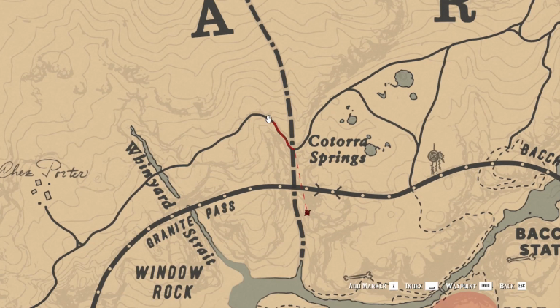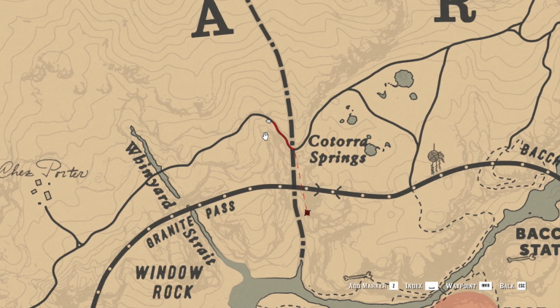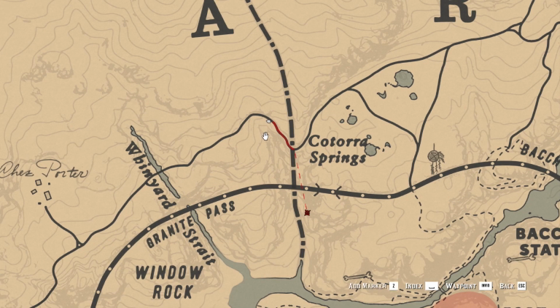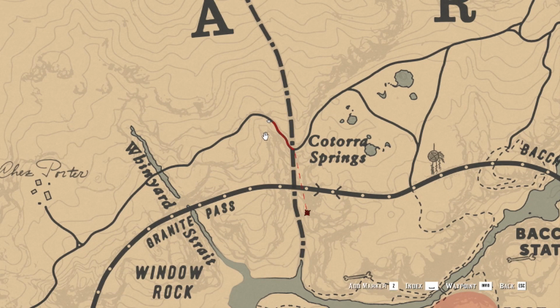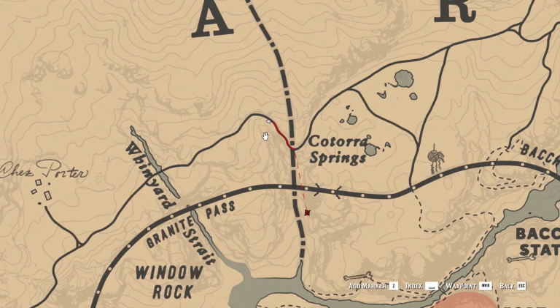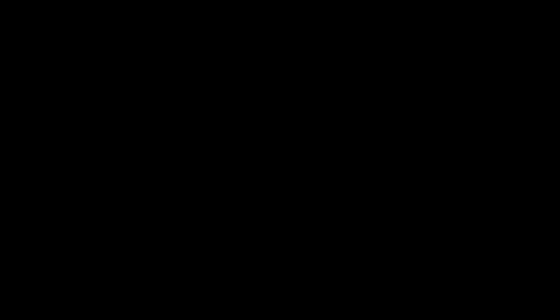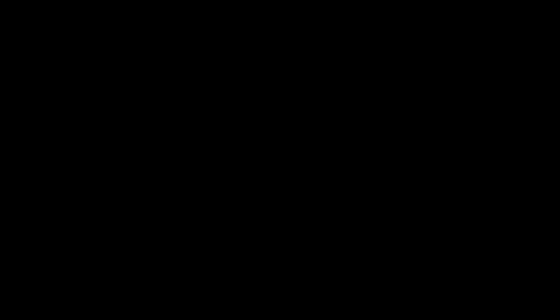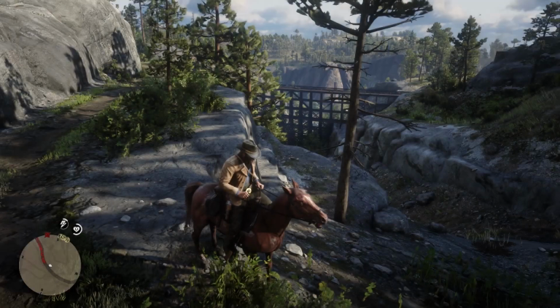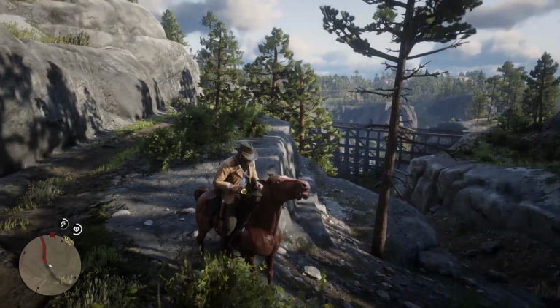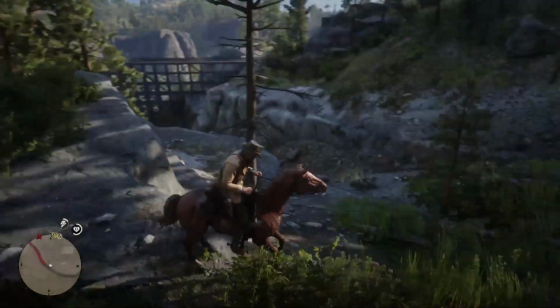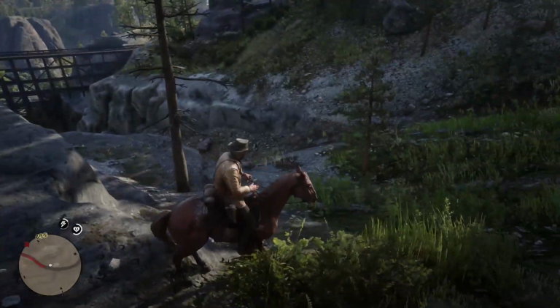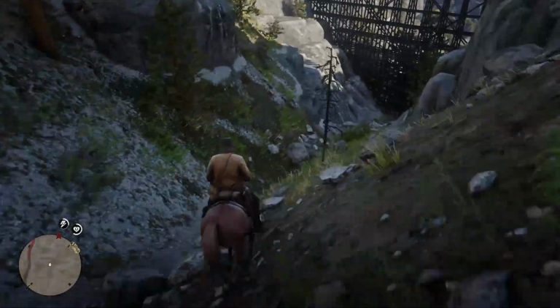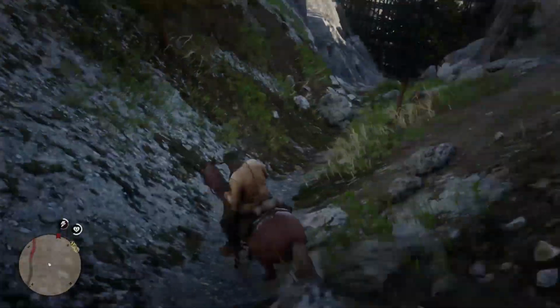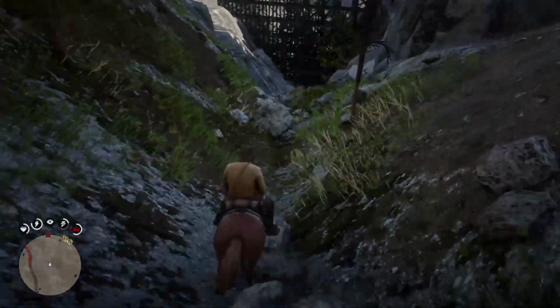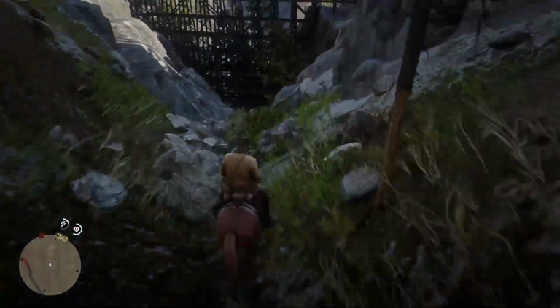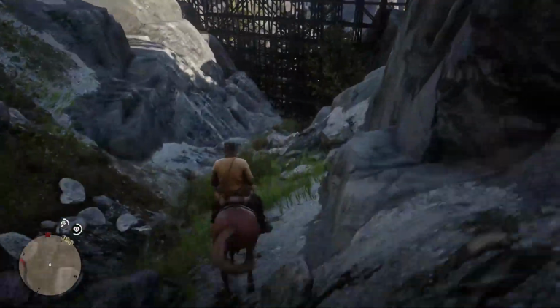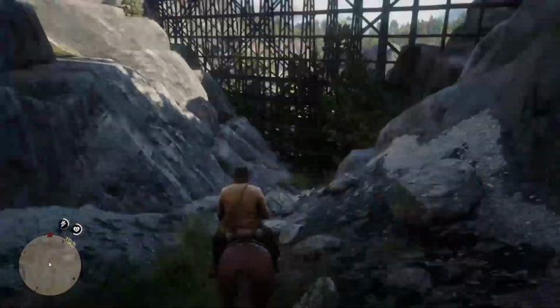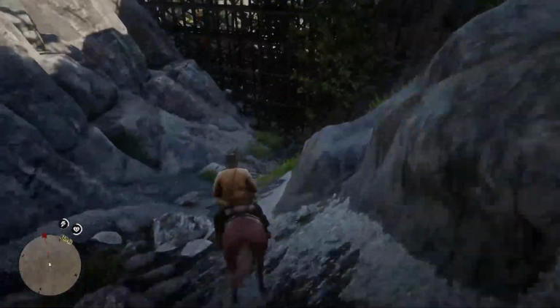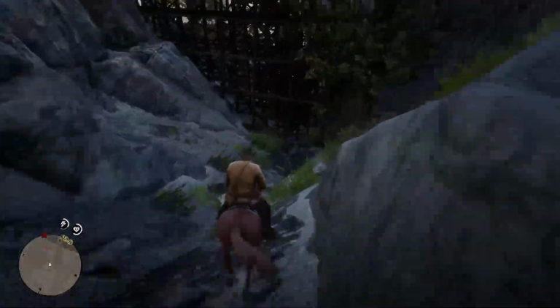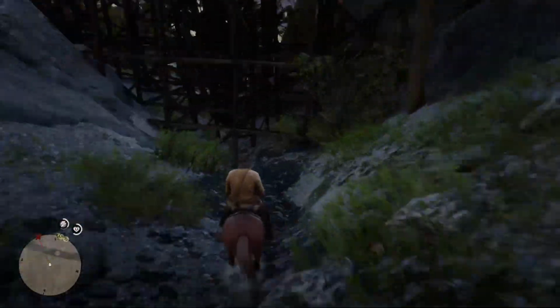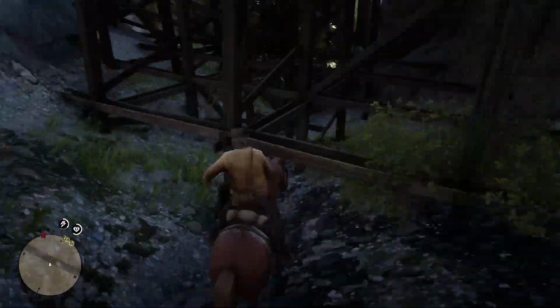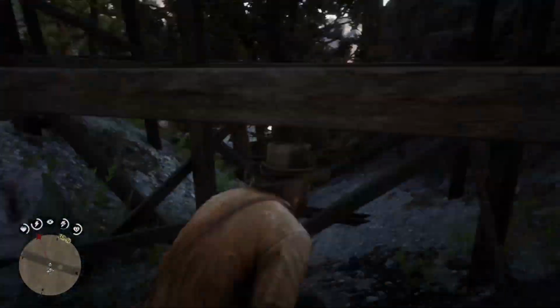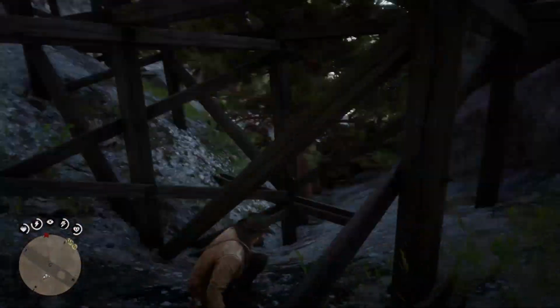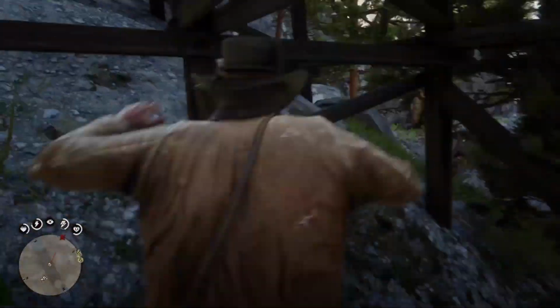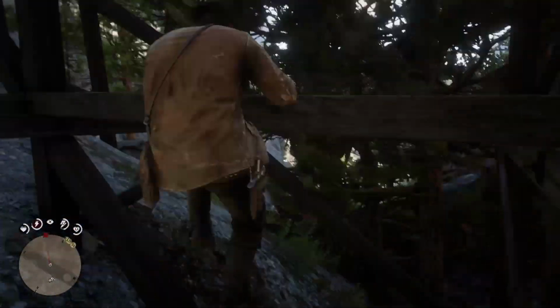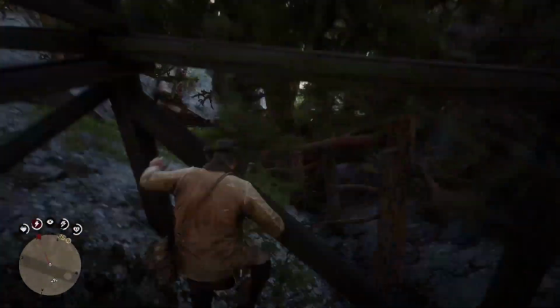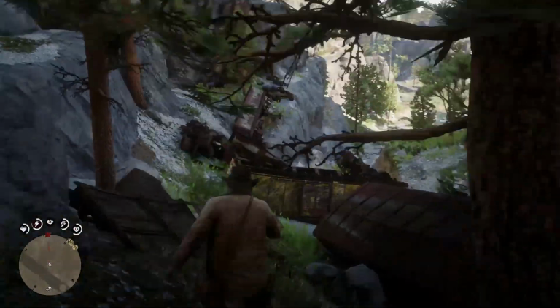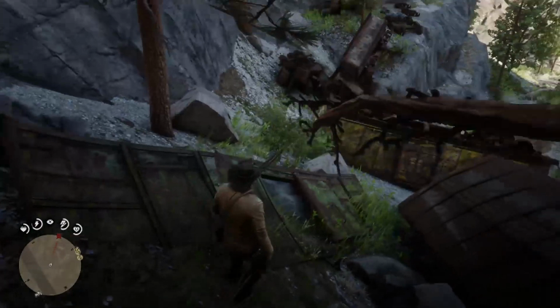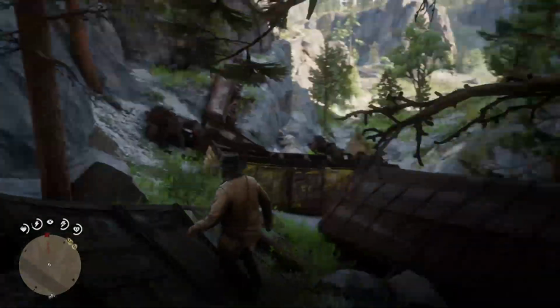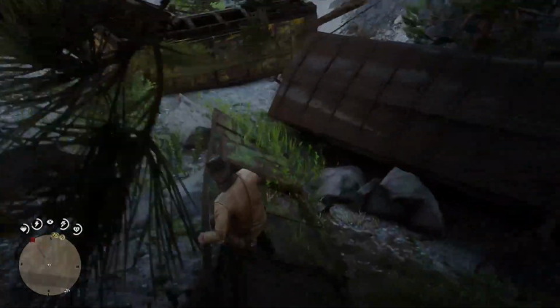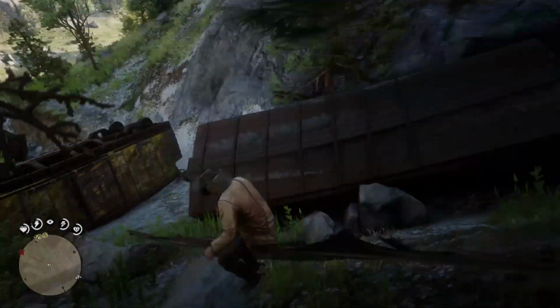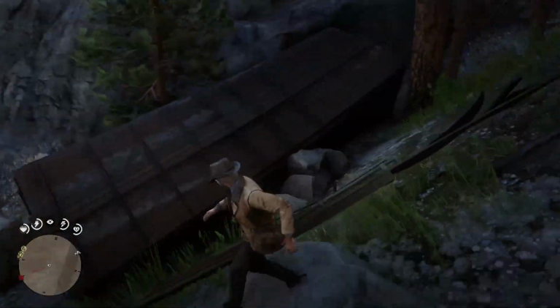Here you will find a train track bridge that connects two cliffs. You have to go to the foot of this bridge, on one side of which you will find a huge train wreck — that is the location of the treasure.